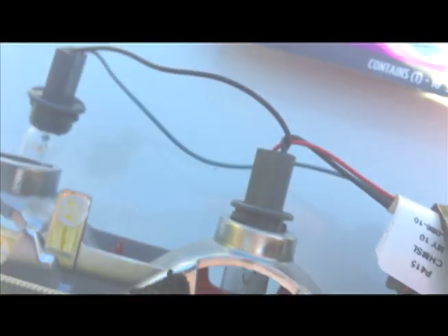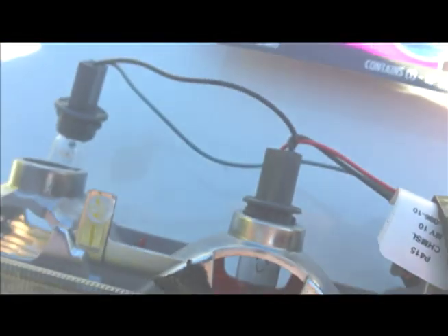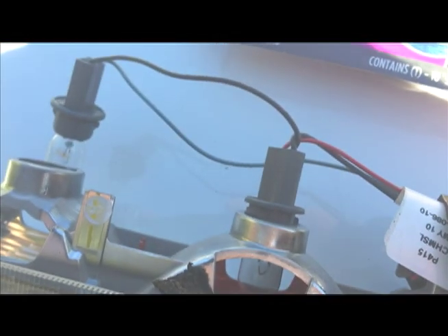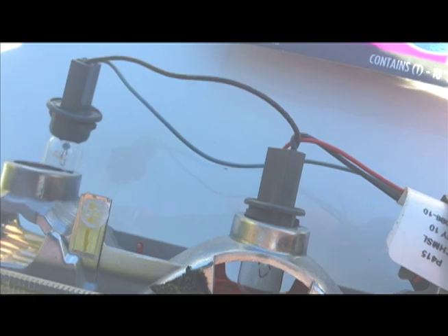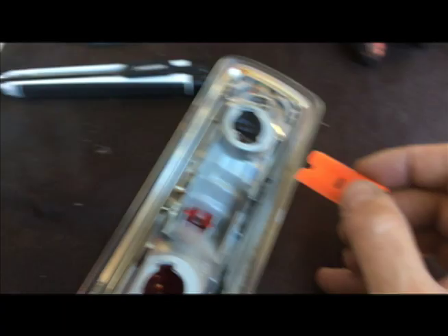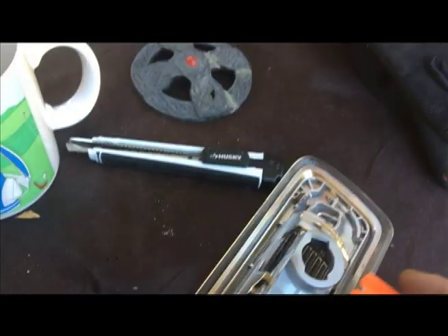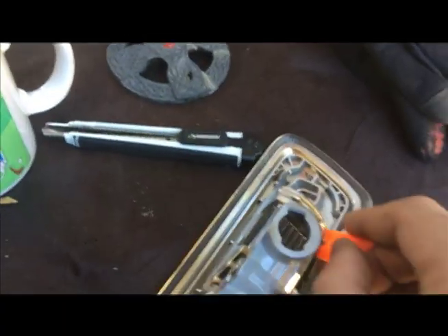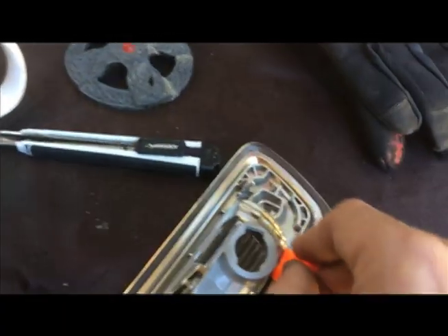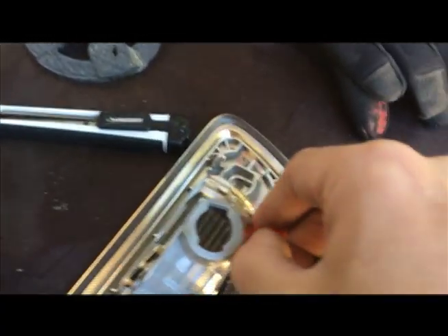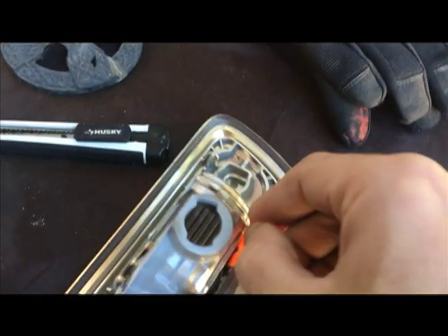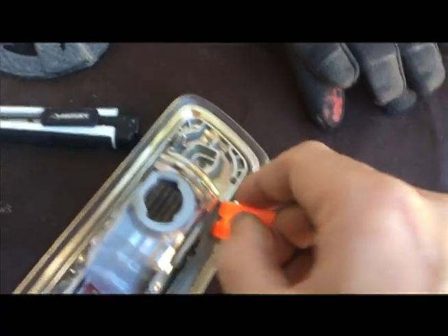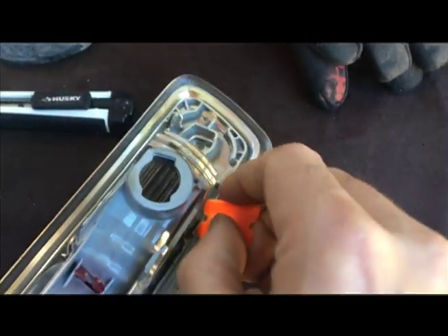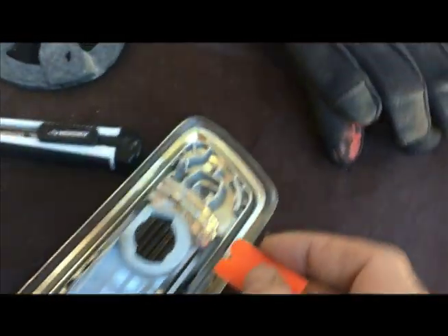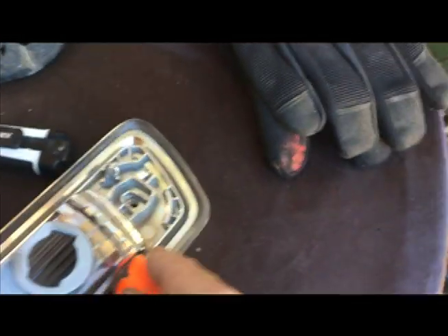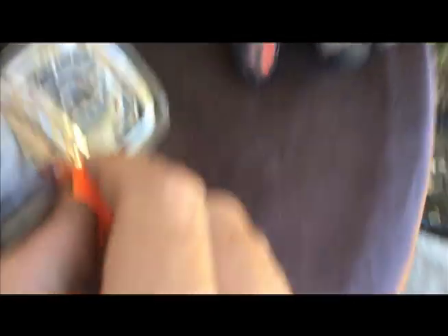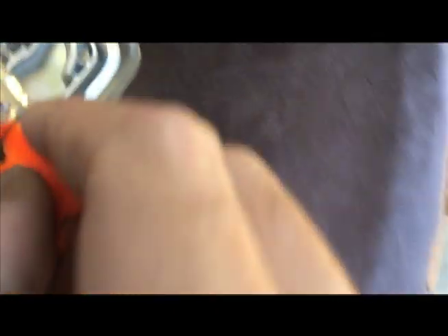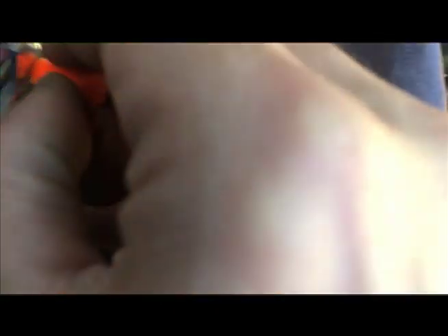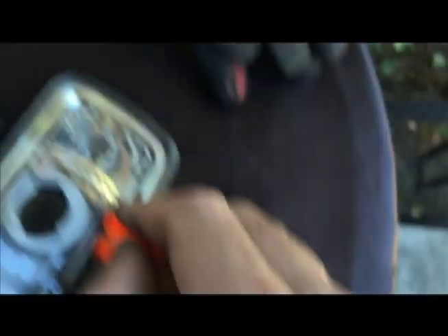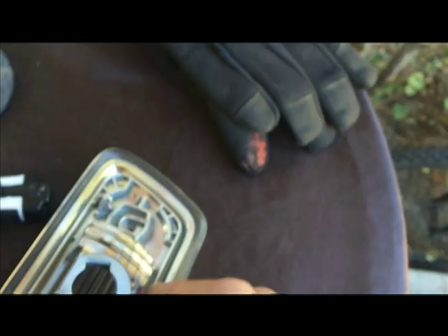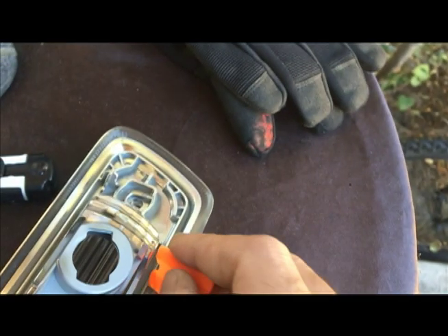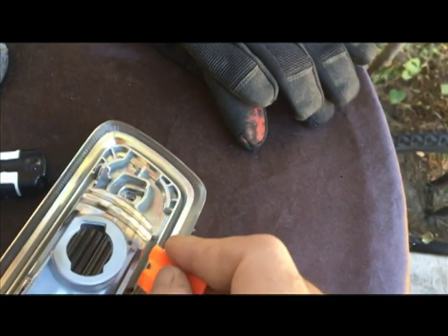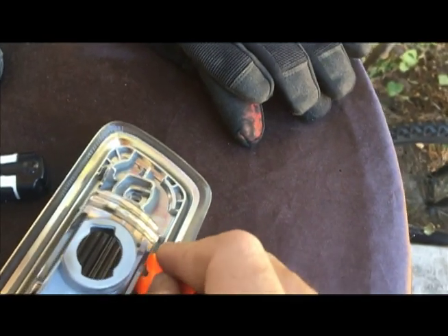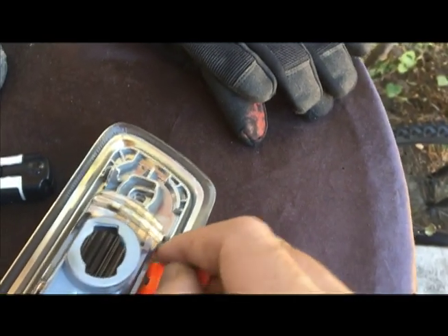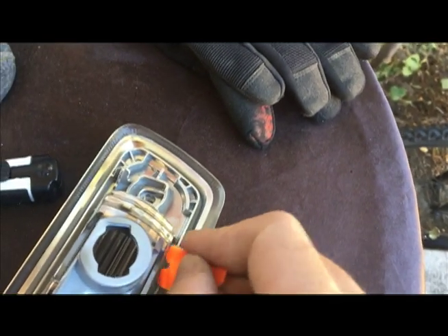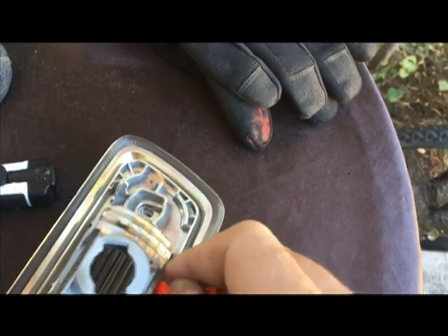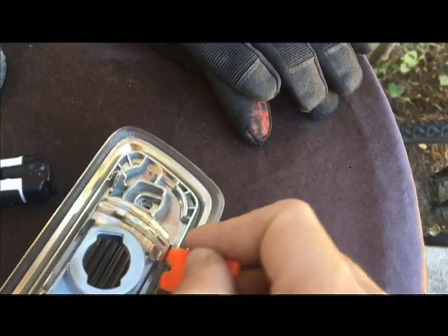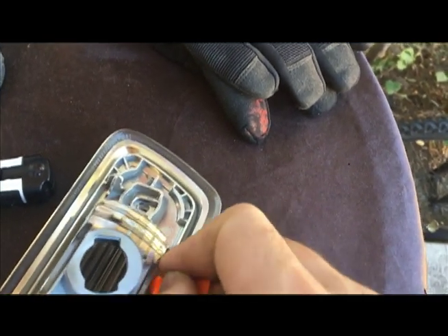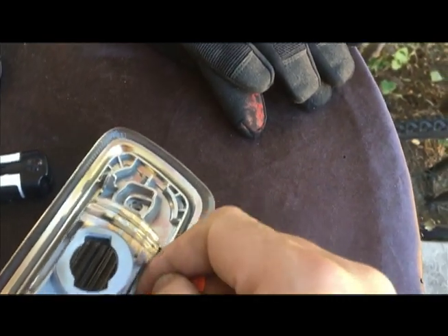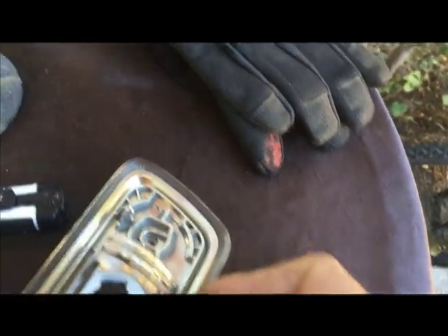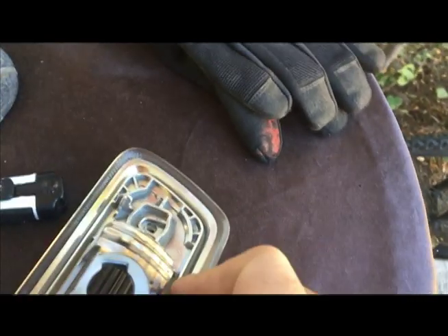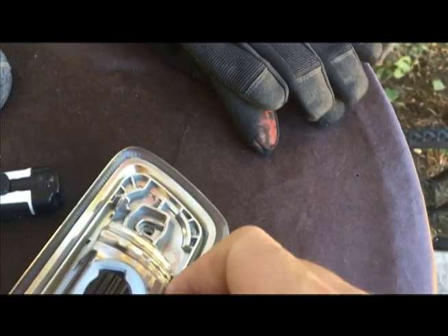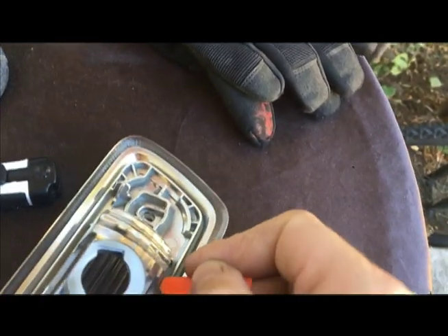I'm going to go clean this. Just using a plastic blade to get this stuff off. It looks pretty good.